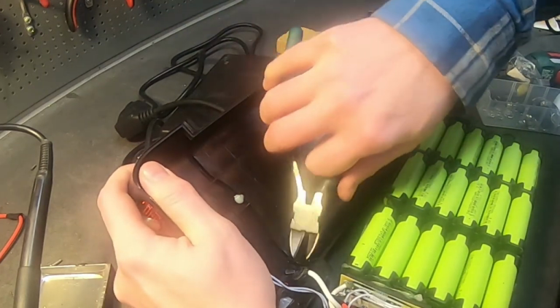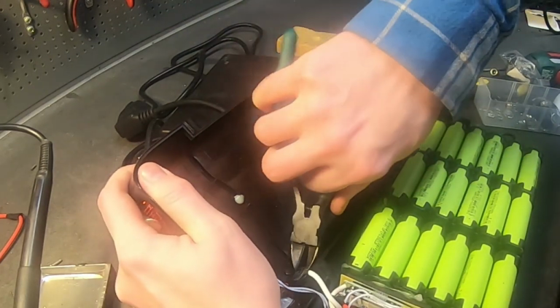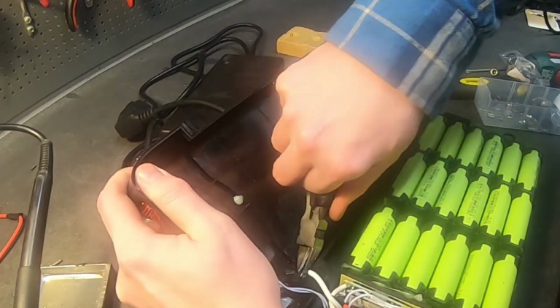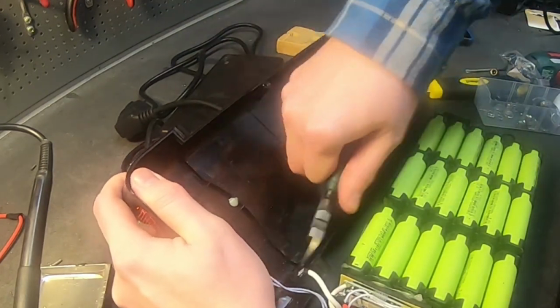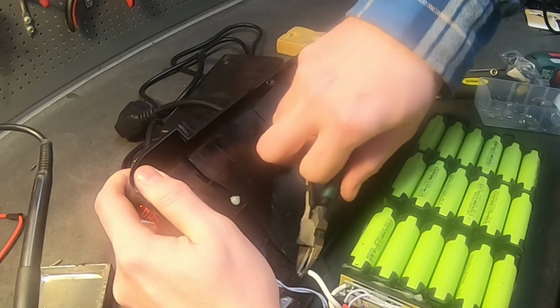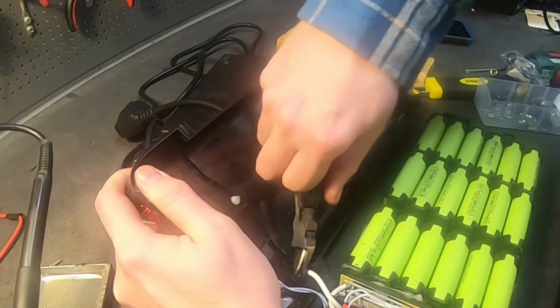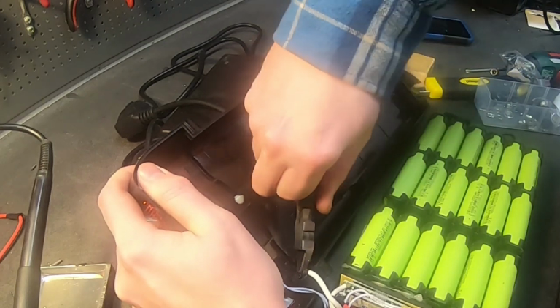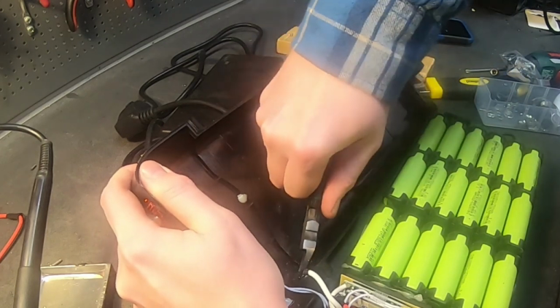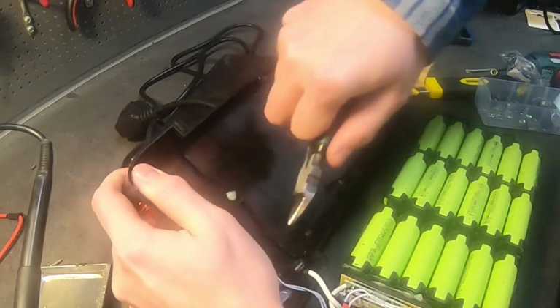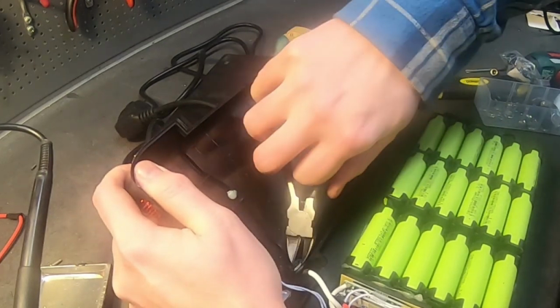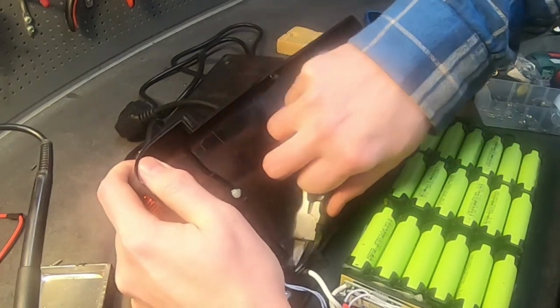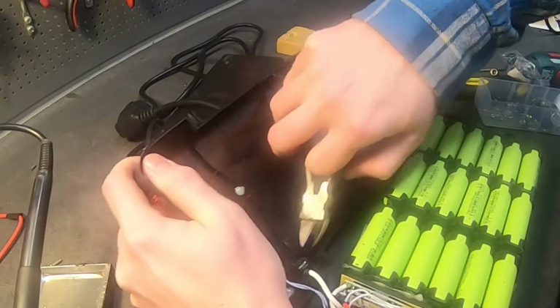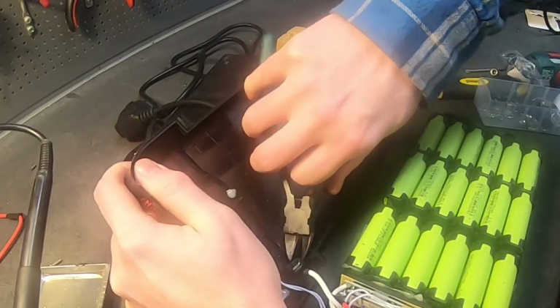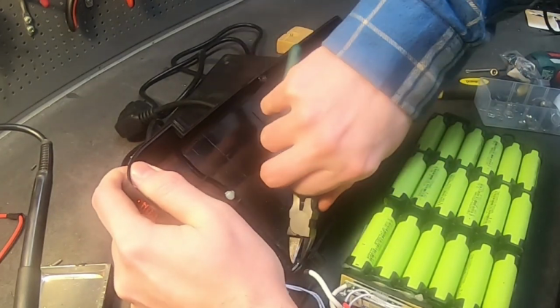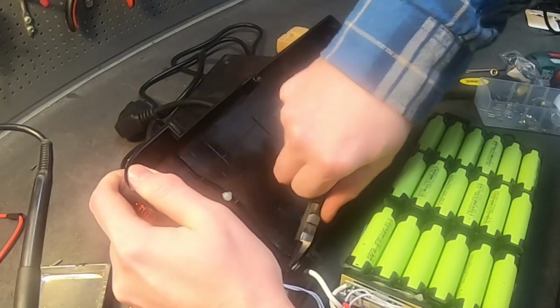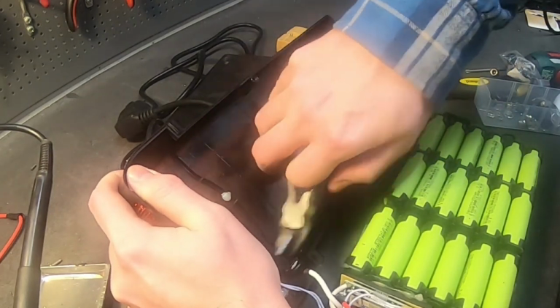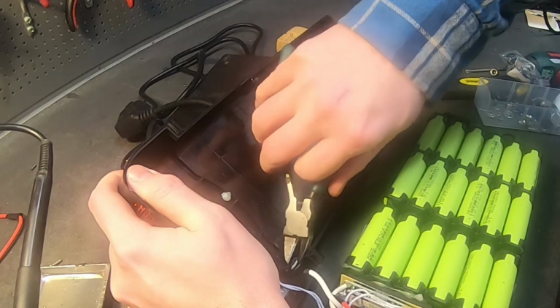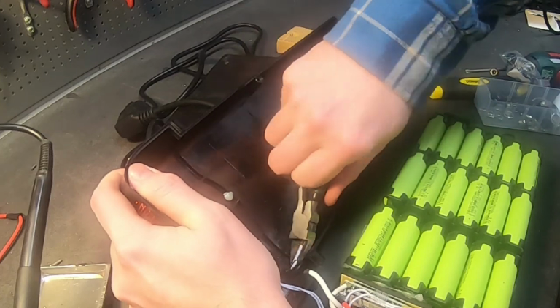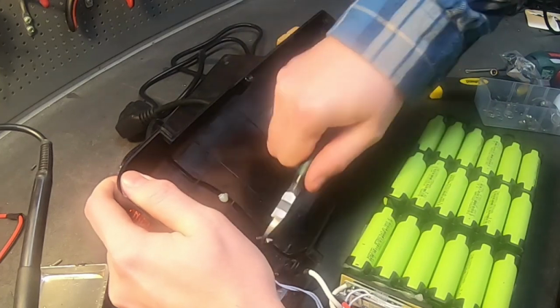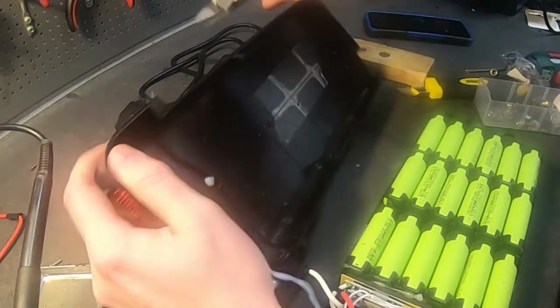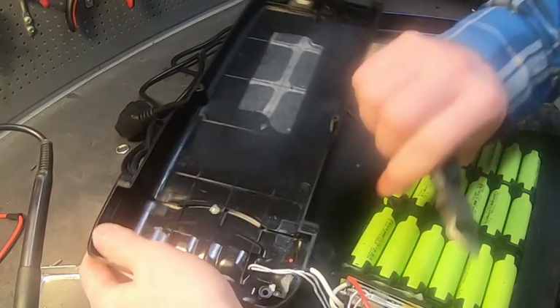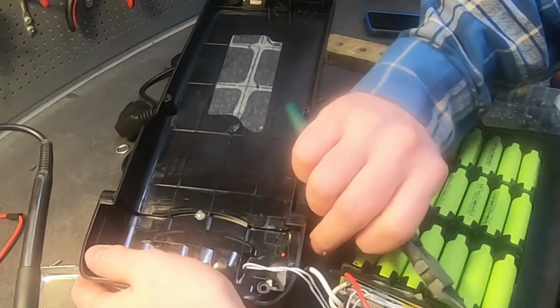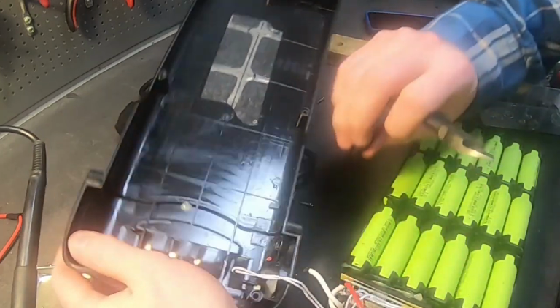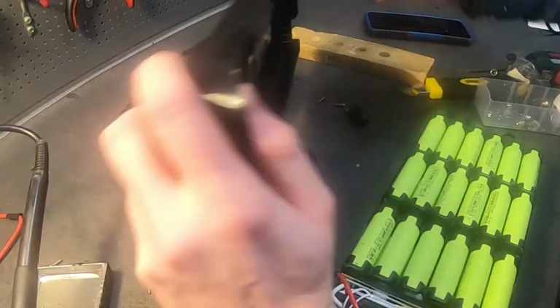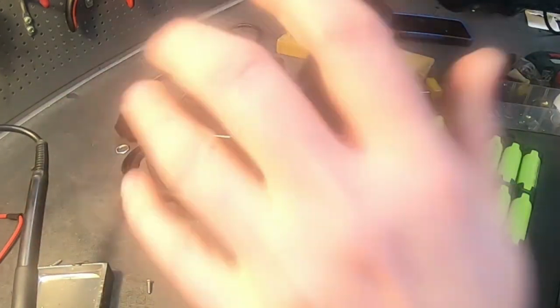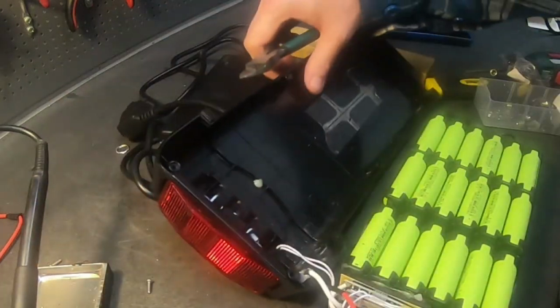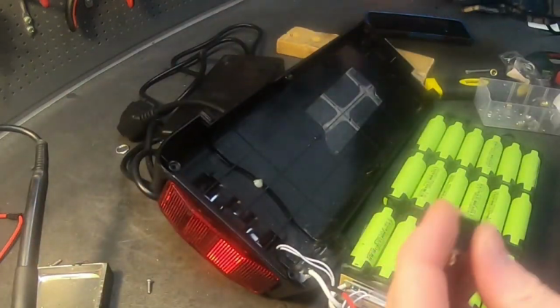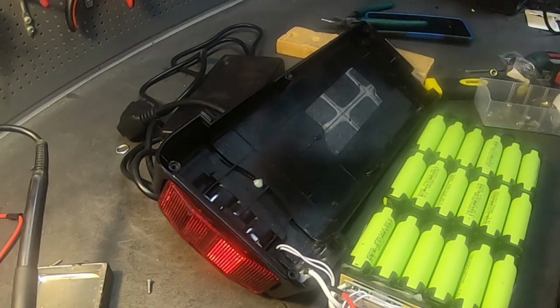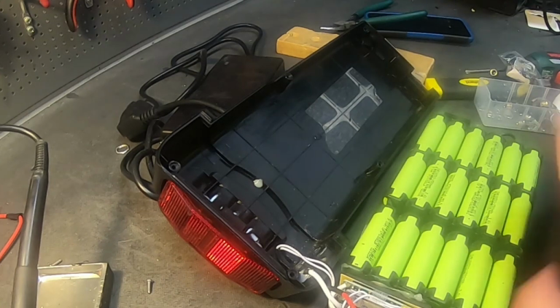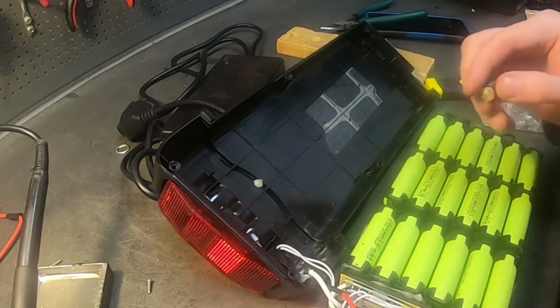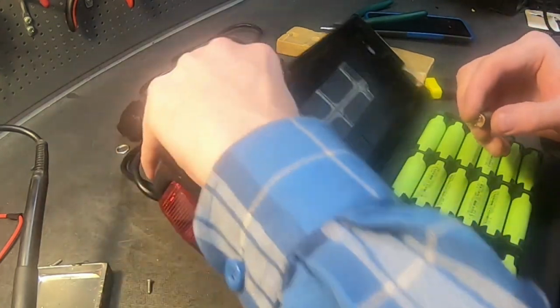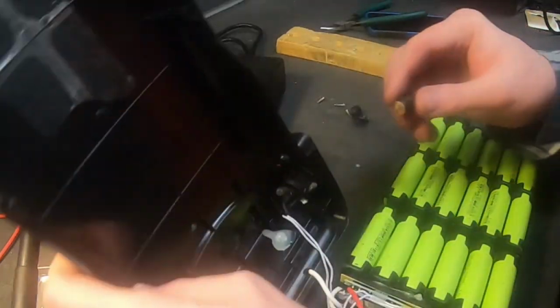Maybe we could have done this without actually changing the charging port — it actually looked pretty decent — but it would have poor connectivity. So we replace them, and we replace the fuse.